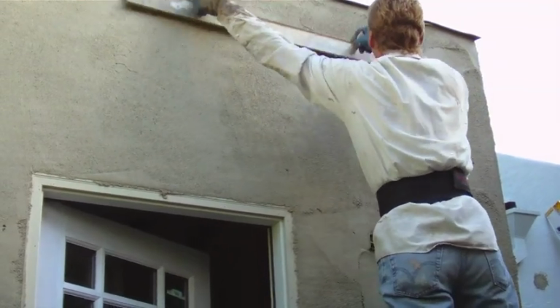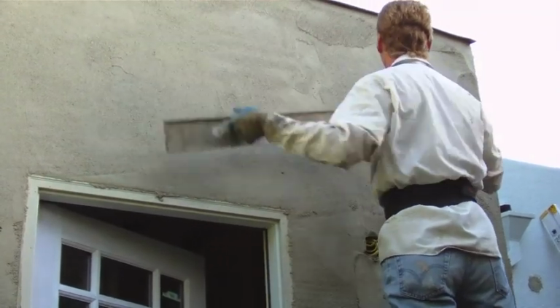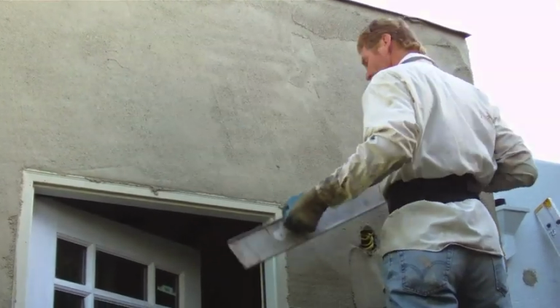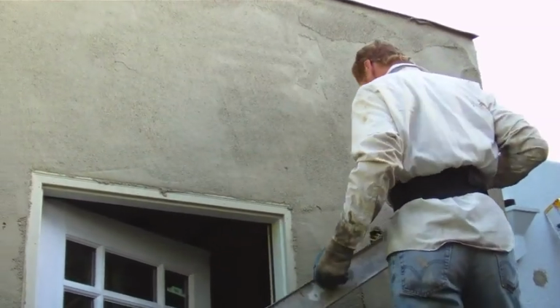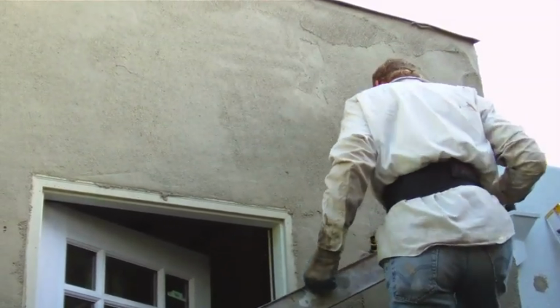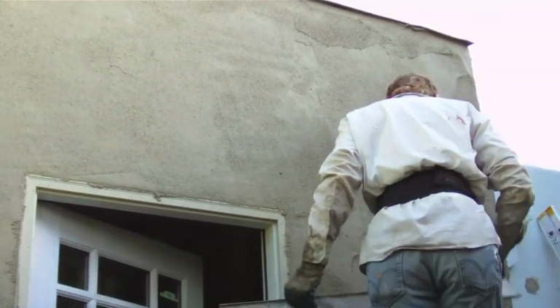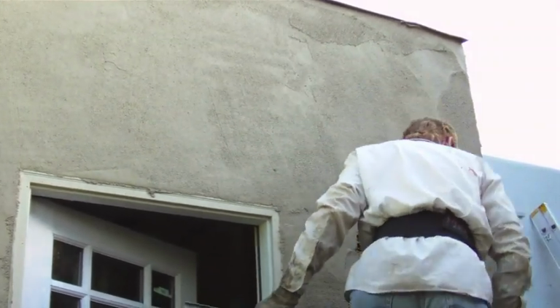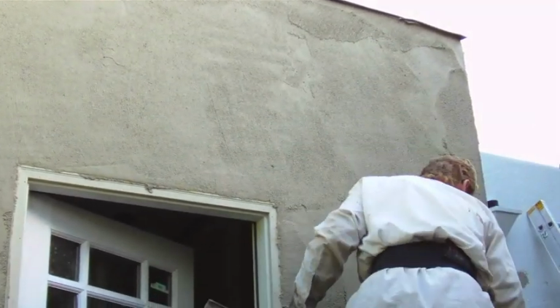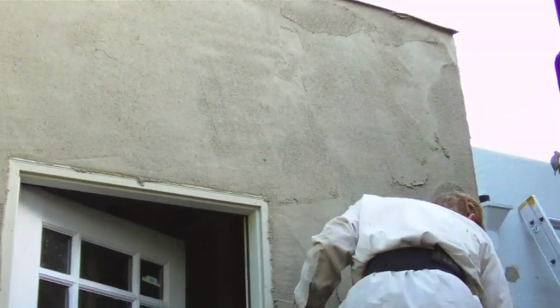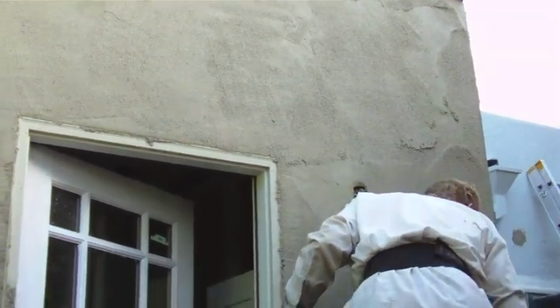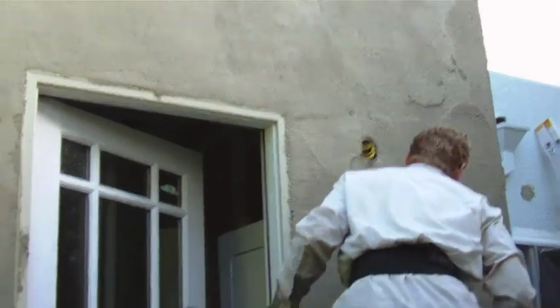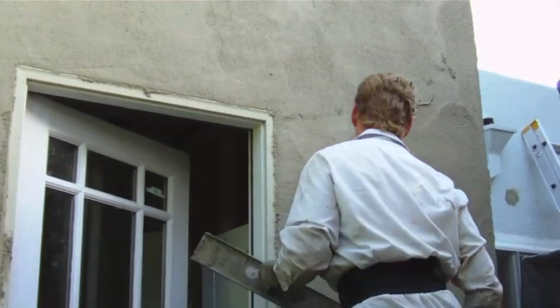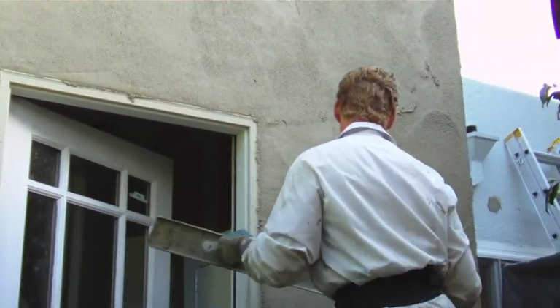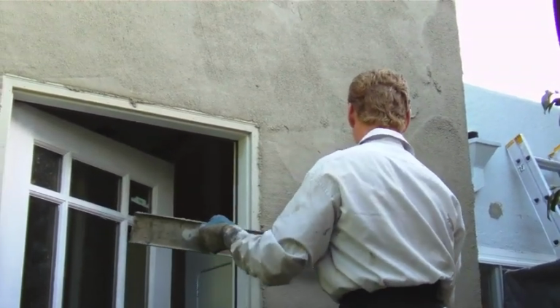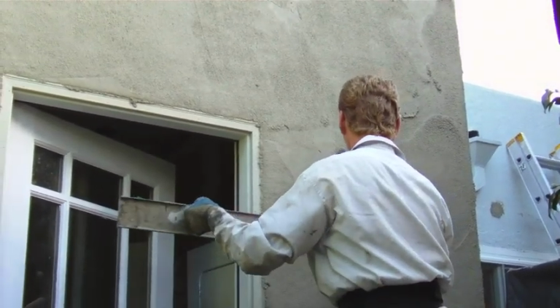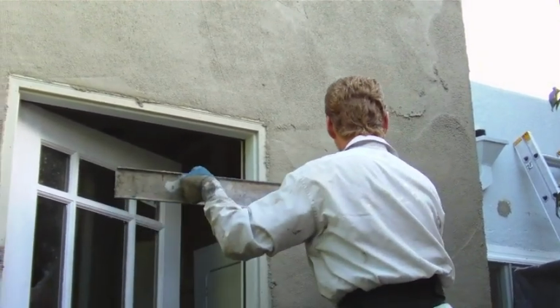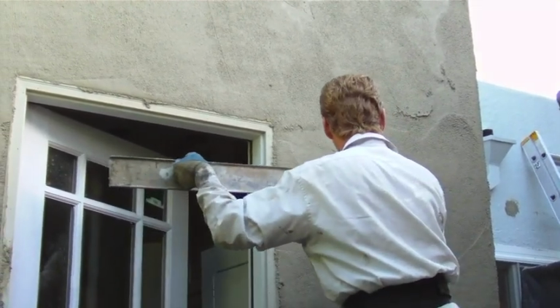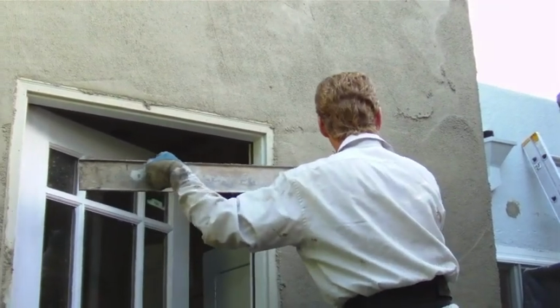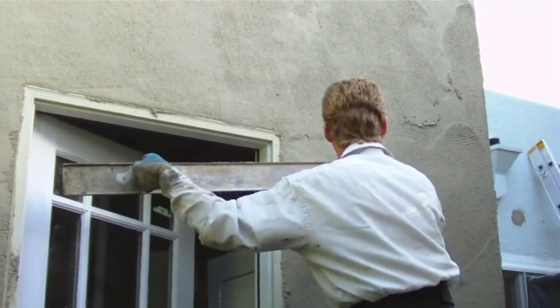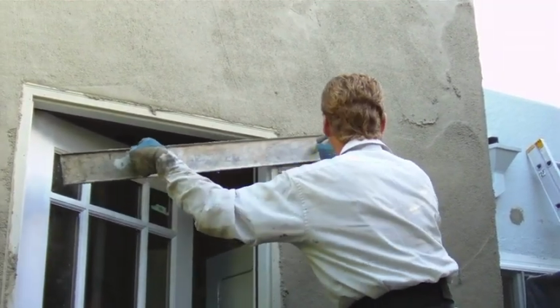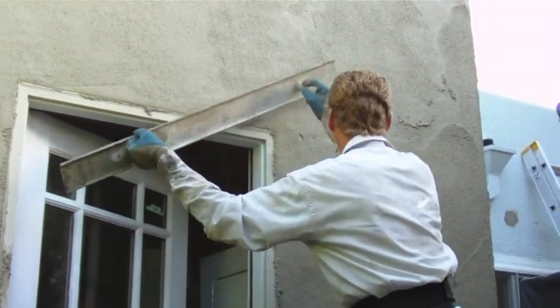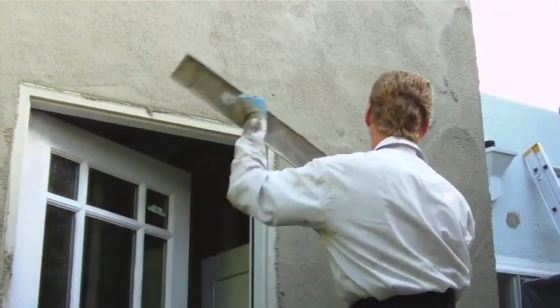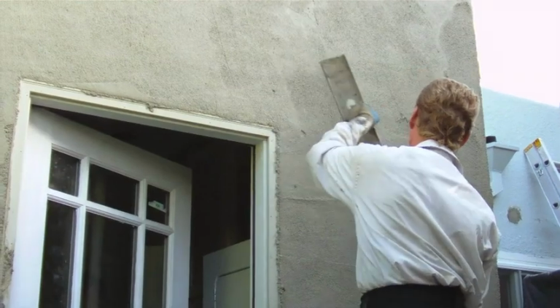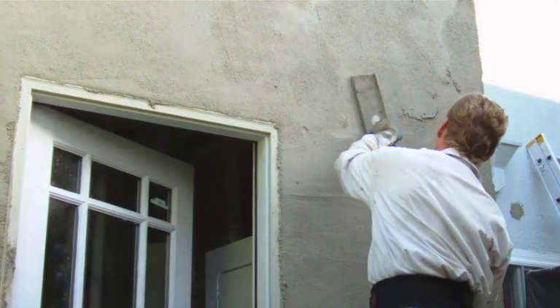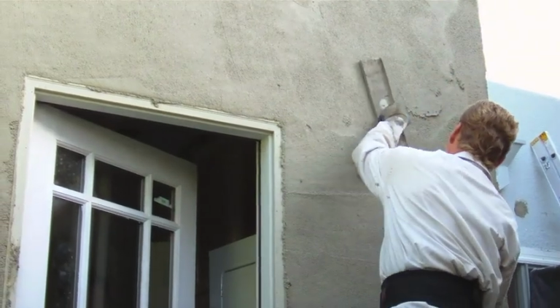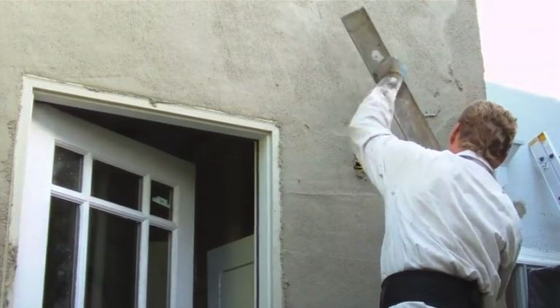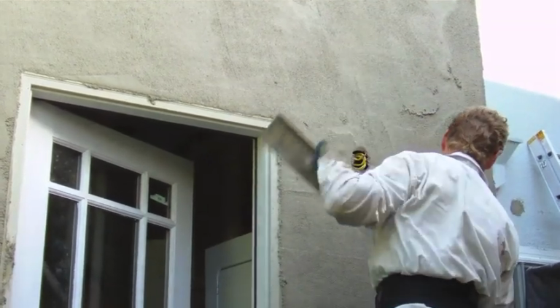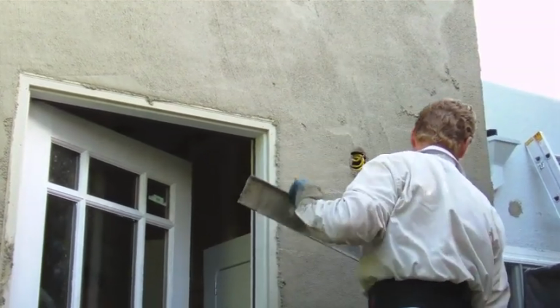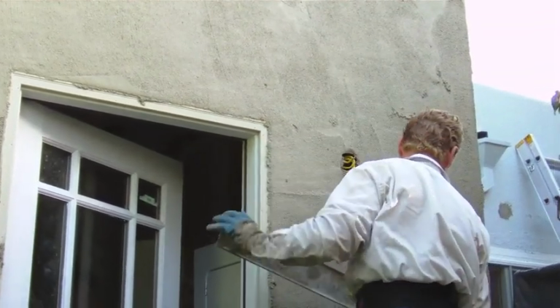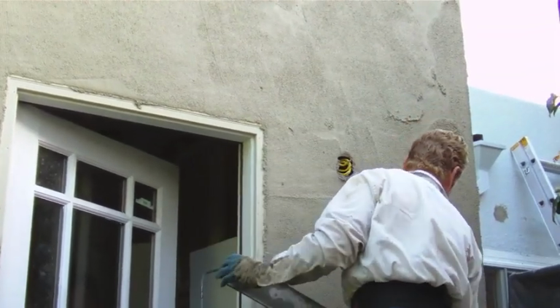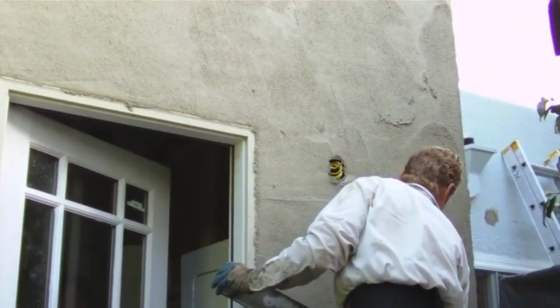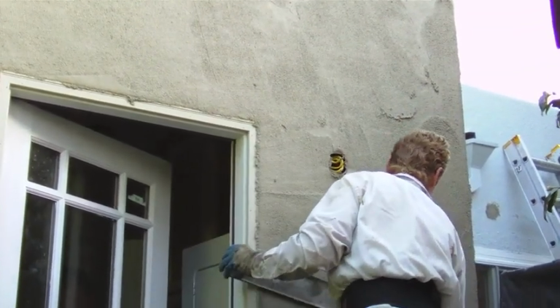That coat is going to set. If the sun was on this it would already be set, but we're here early in the morning to get a jump start so the sun doesn't beat us up.